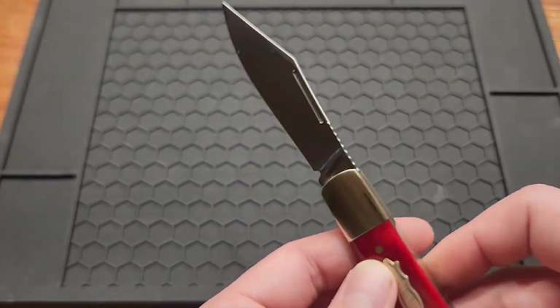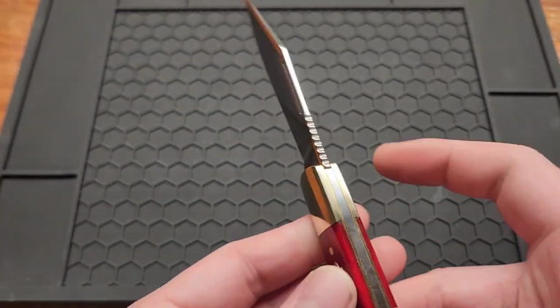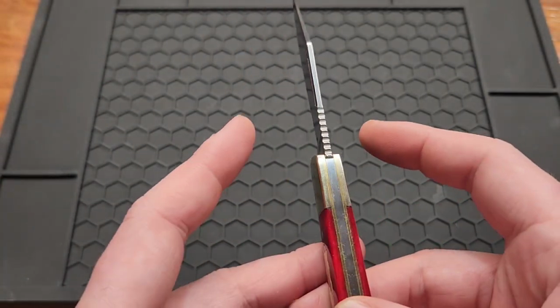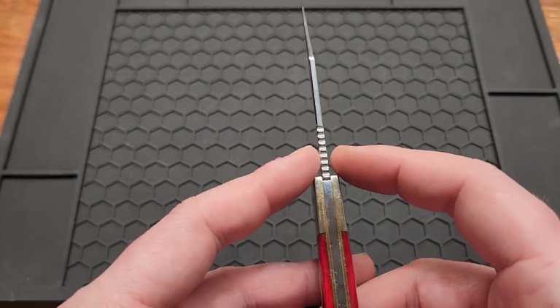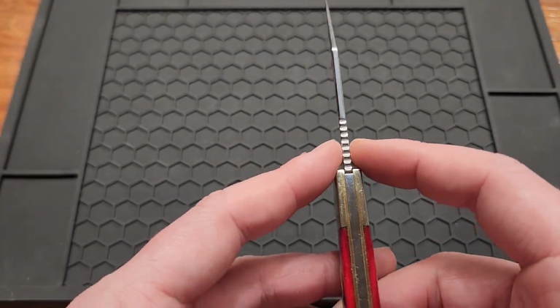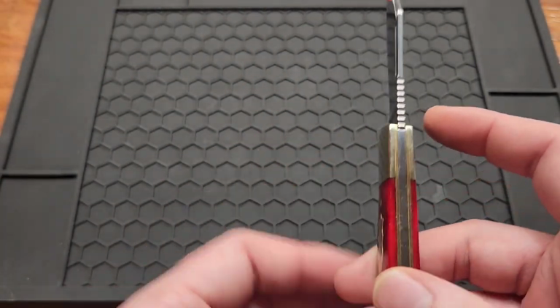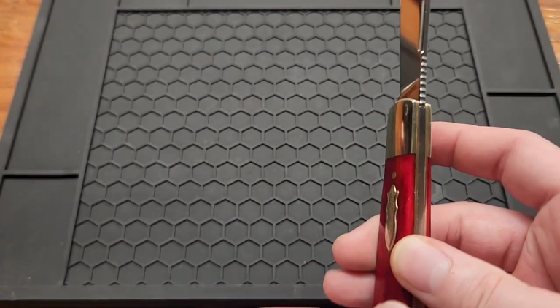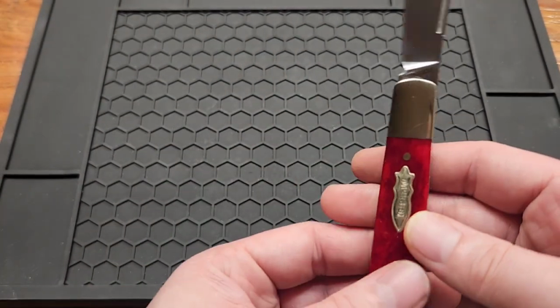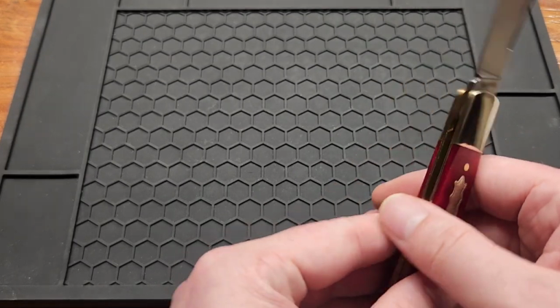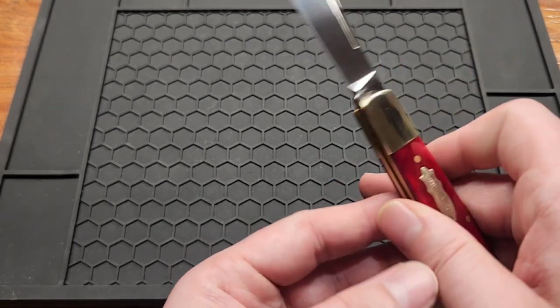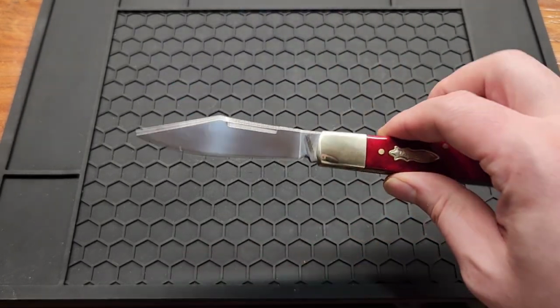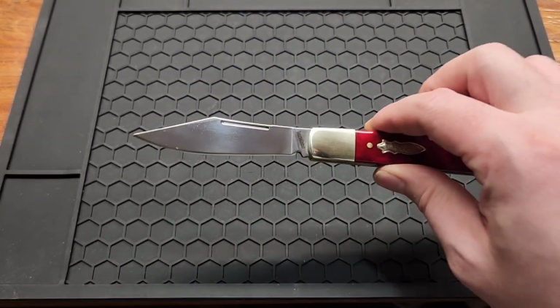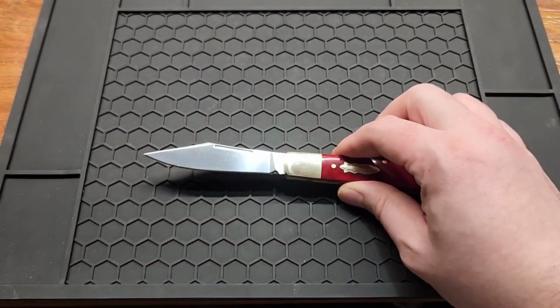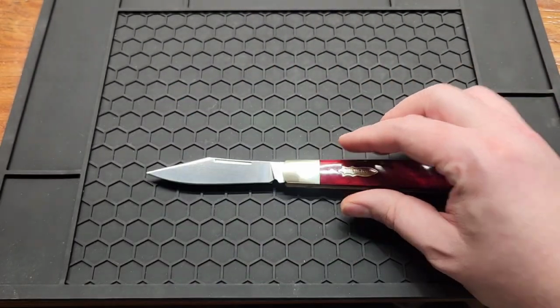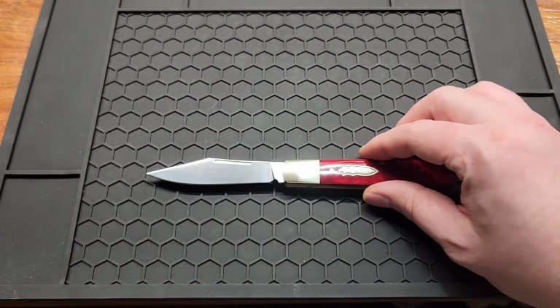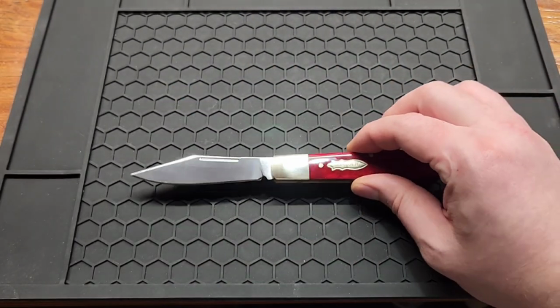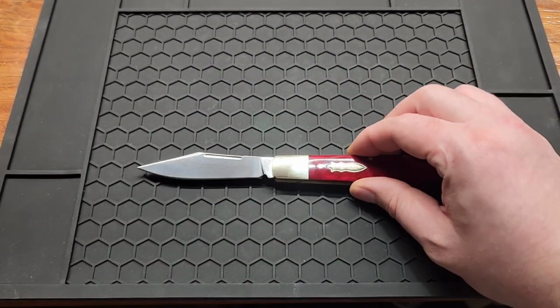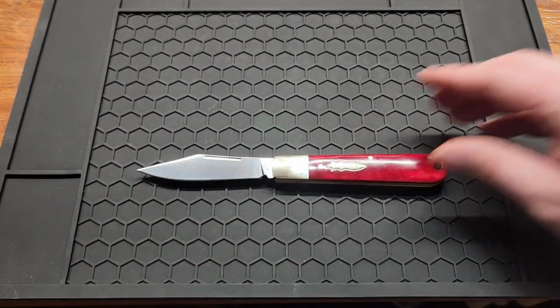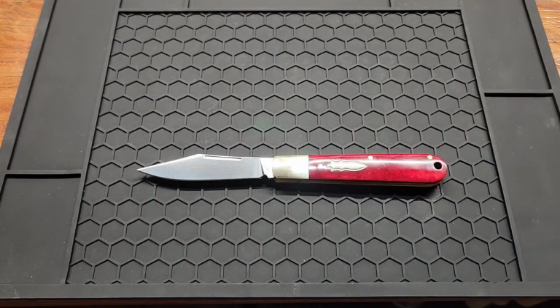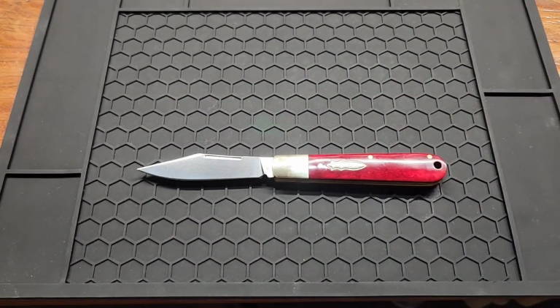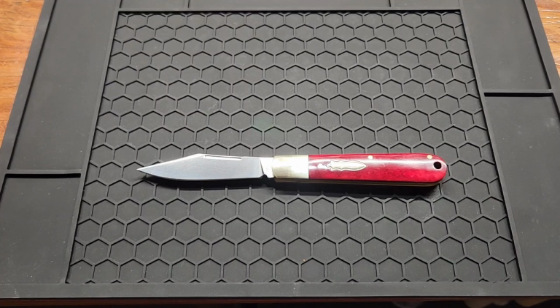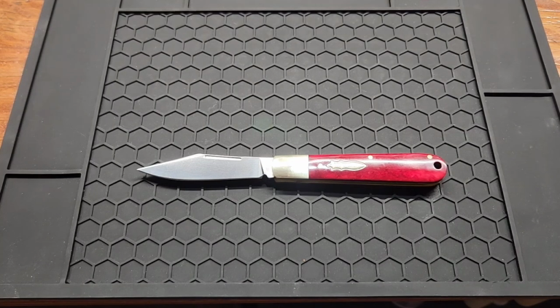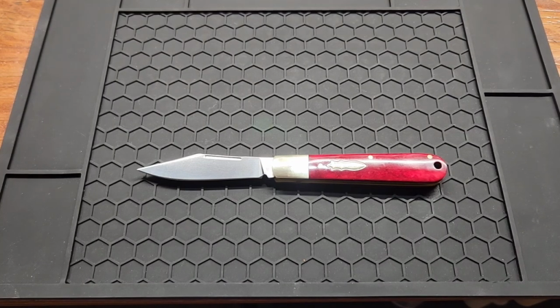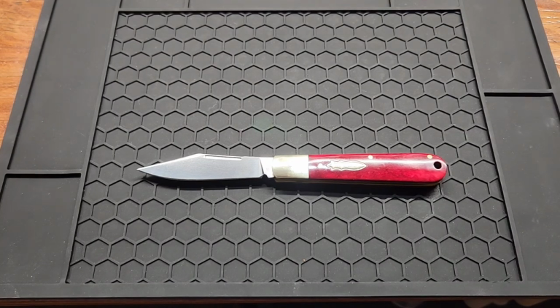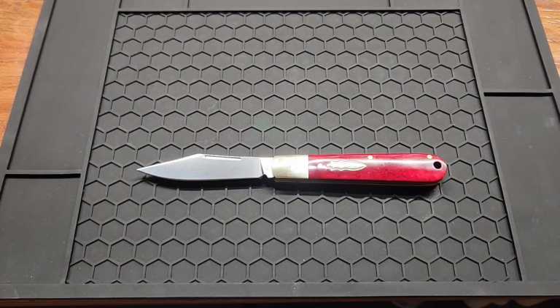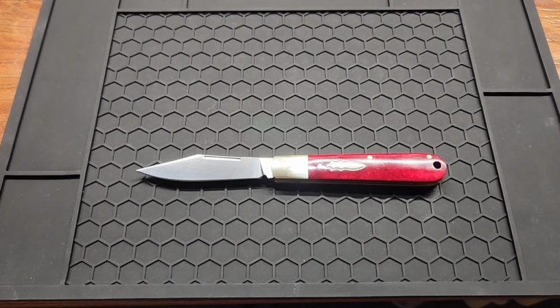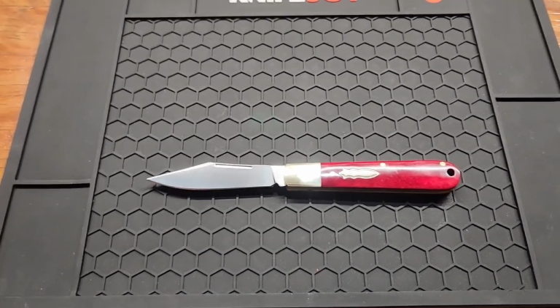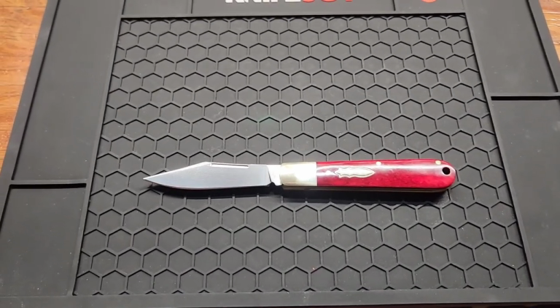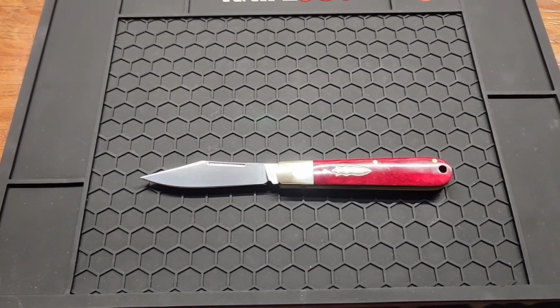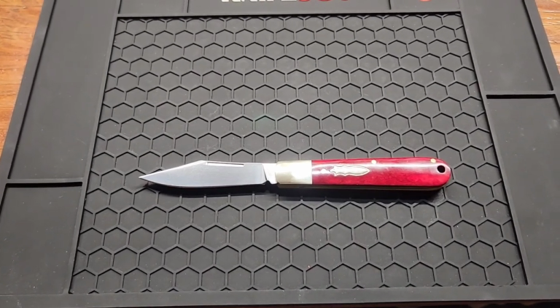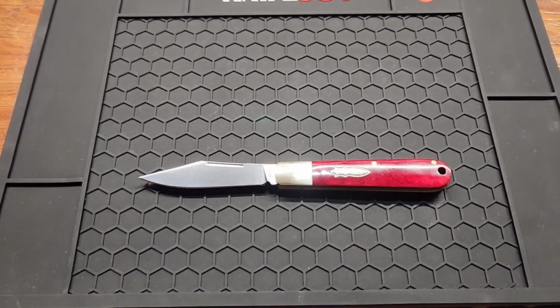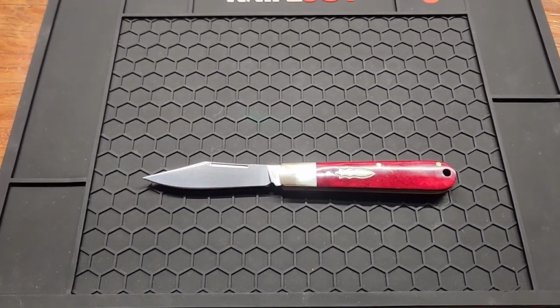The backstop is 2.8 millimeters or 0.11 inches. Overall length is 7.4 inches, so it's big for a slip joint — actually my biggest slip joint.